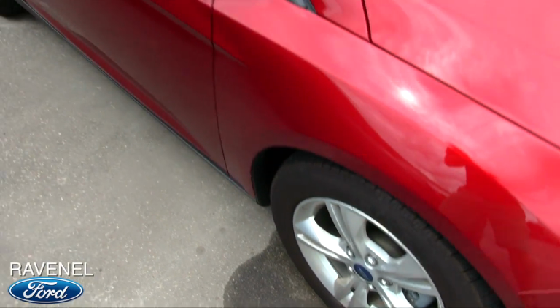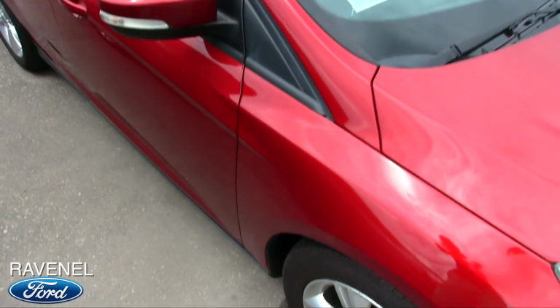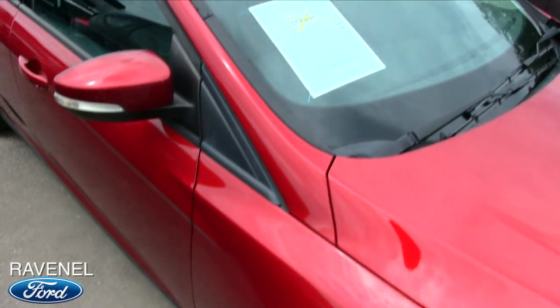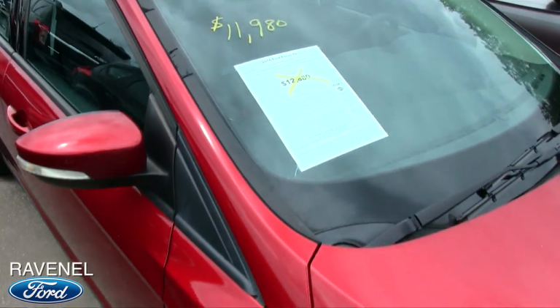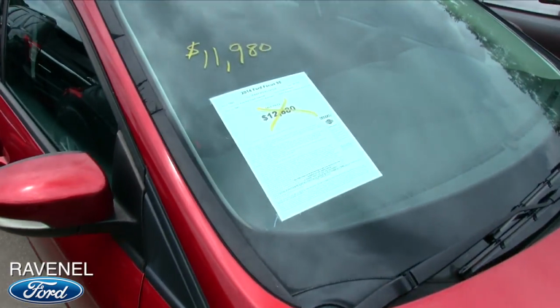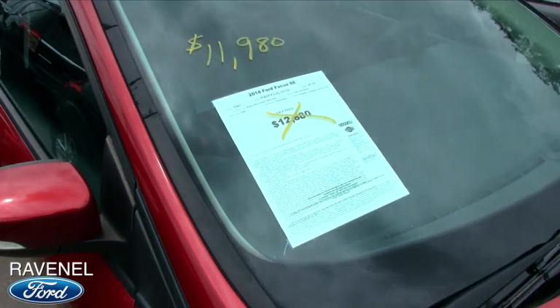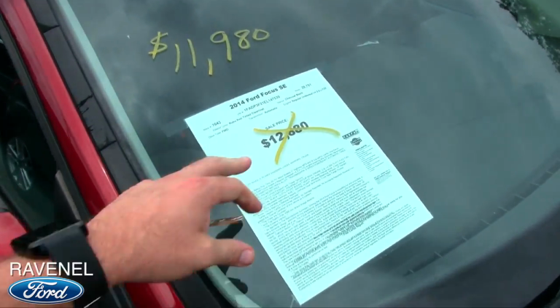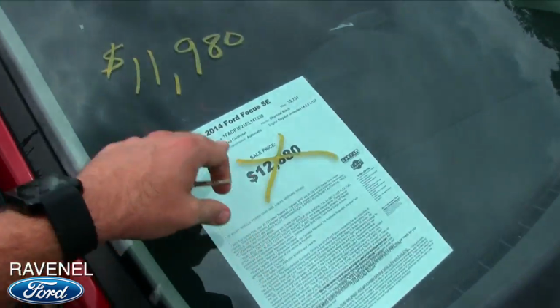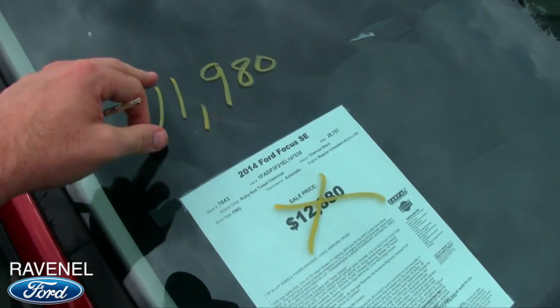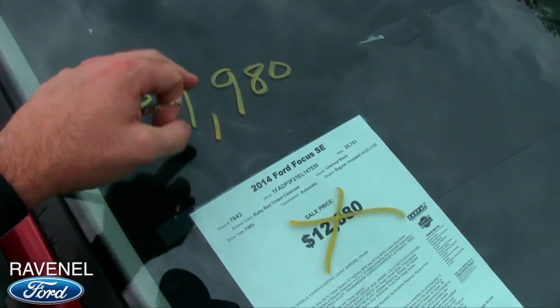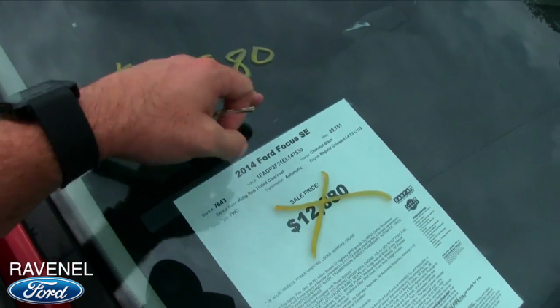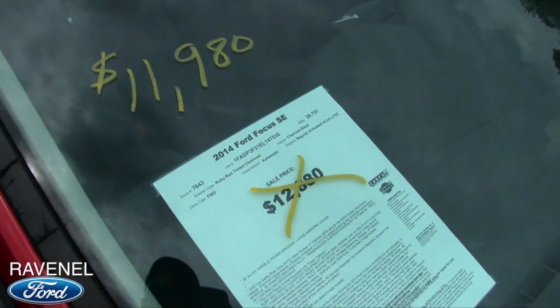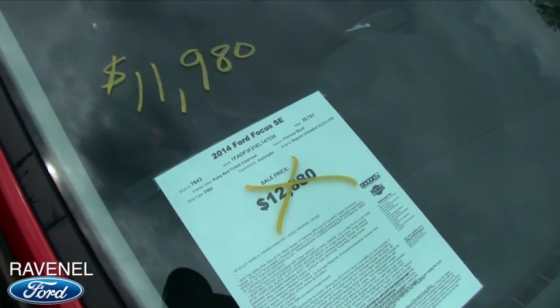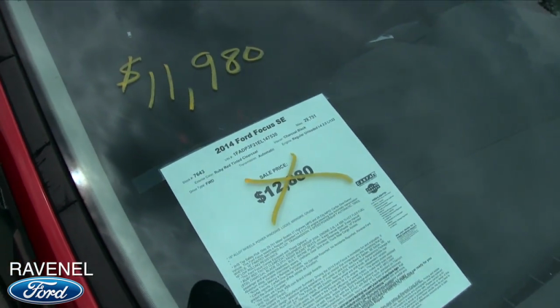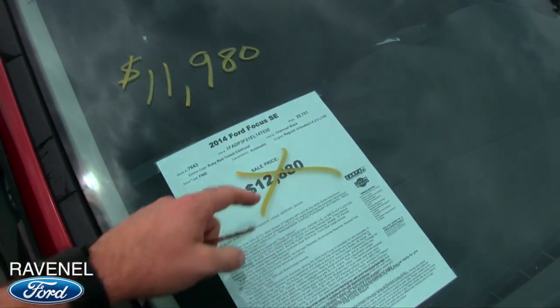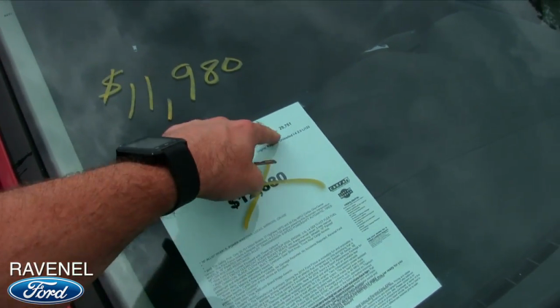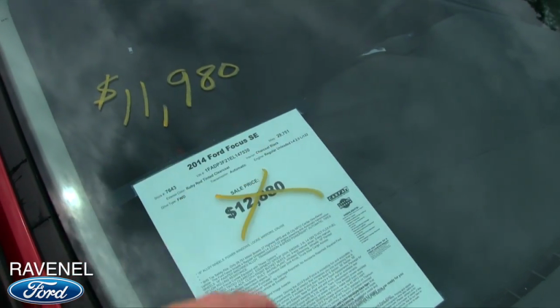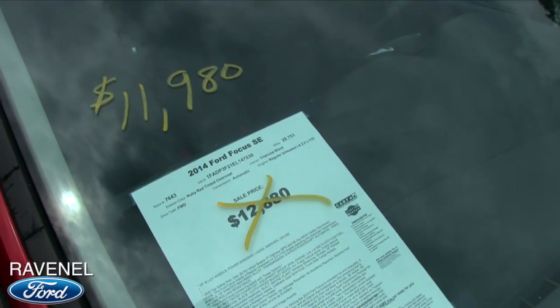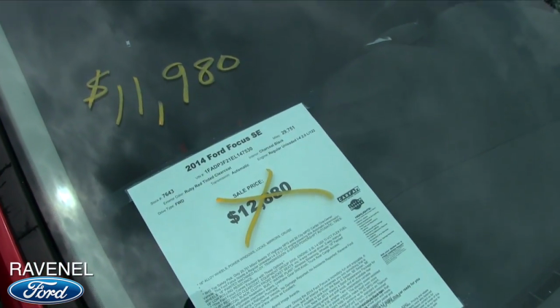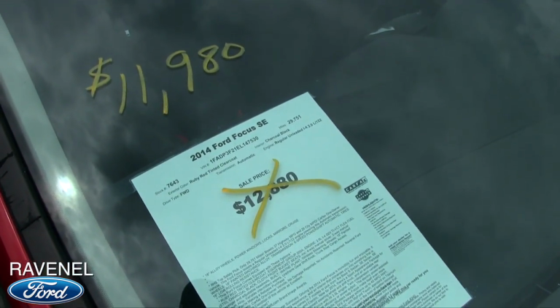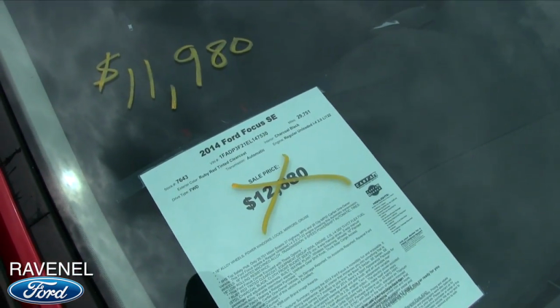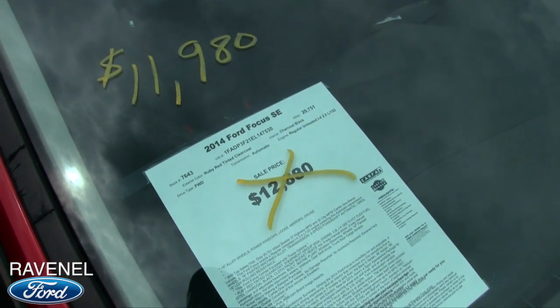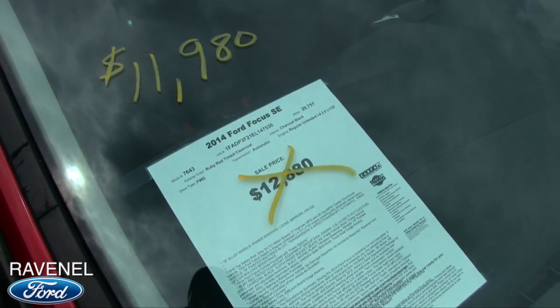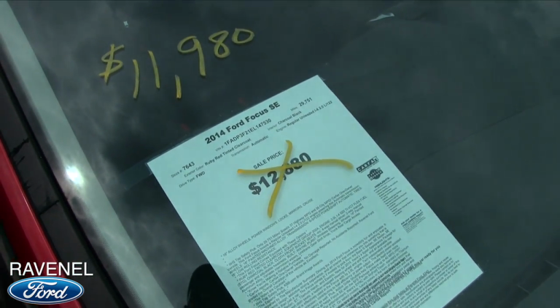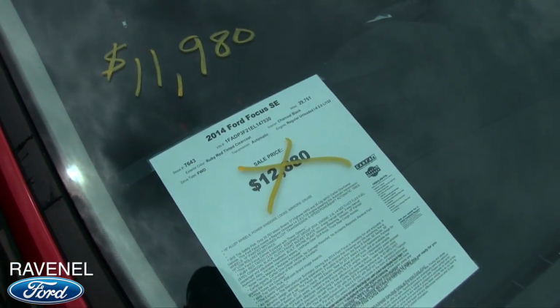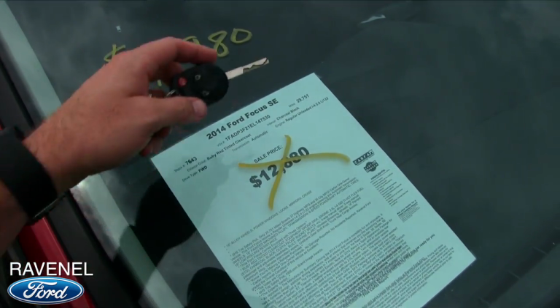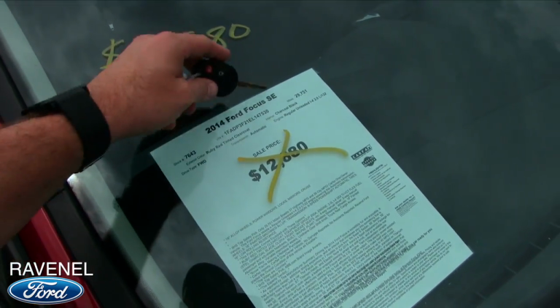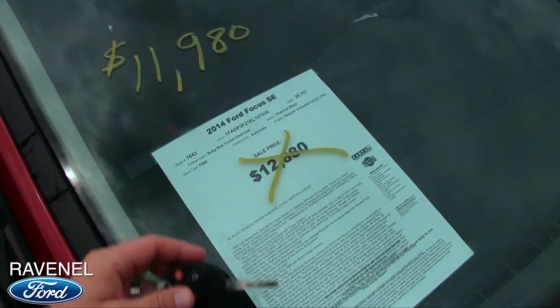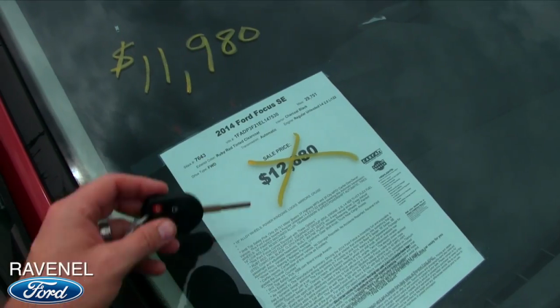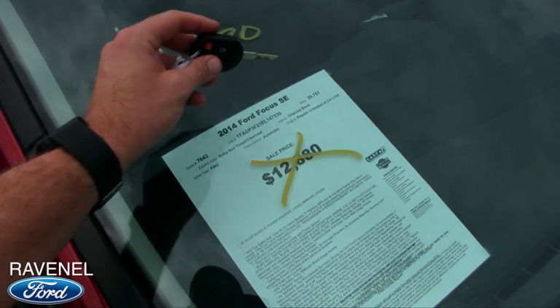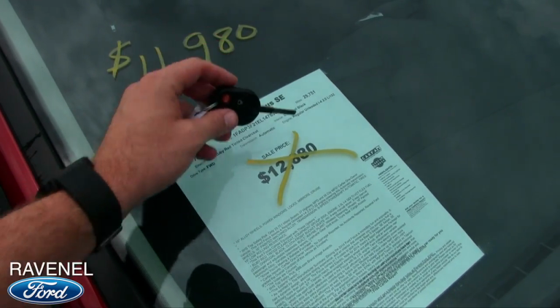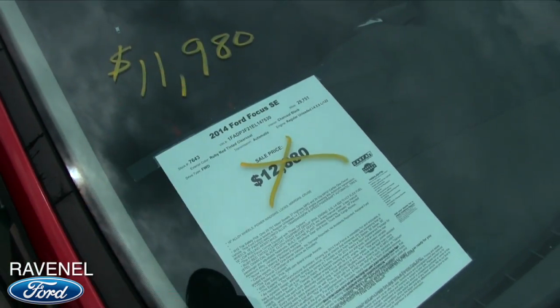Let's look at the price — was $12,880, now $11,980. About 29,751 on the mileage, so low mileage. It's an SE.